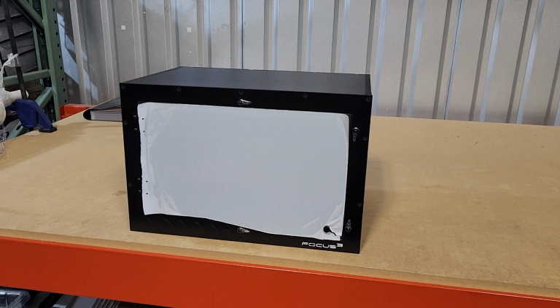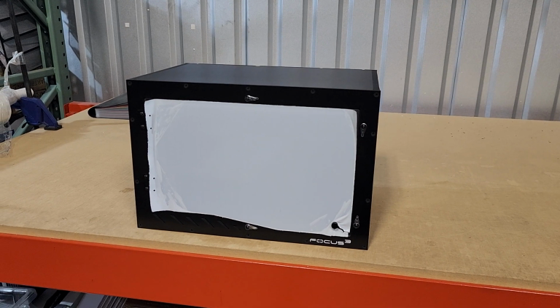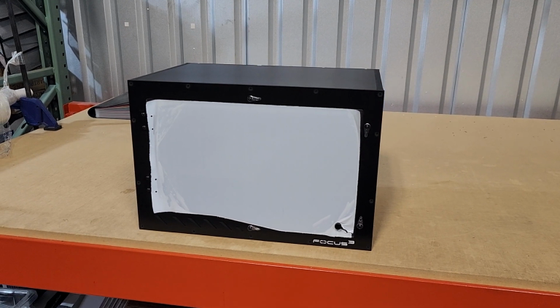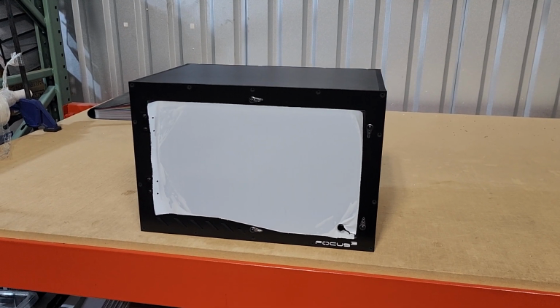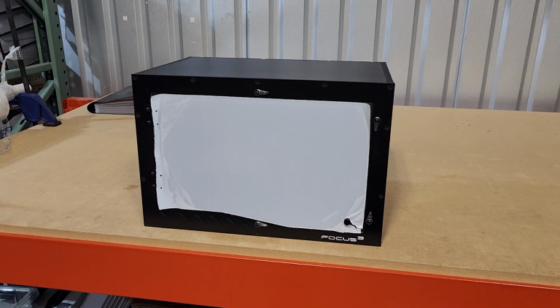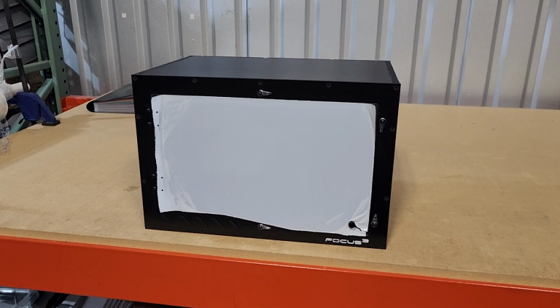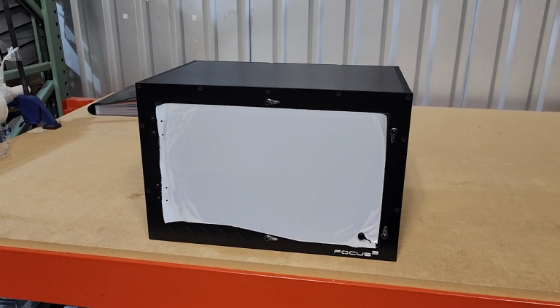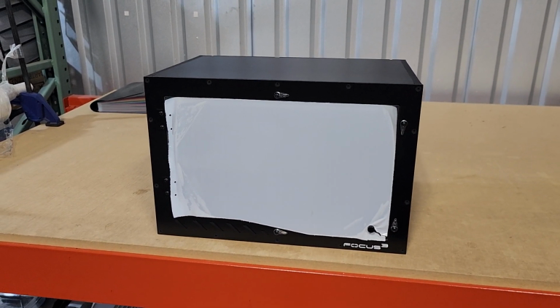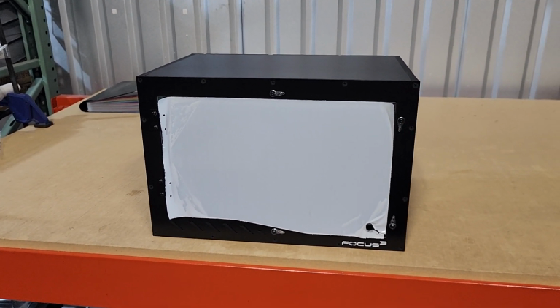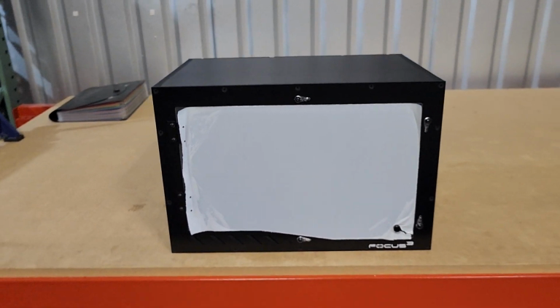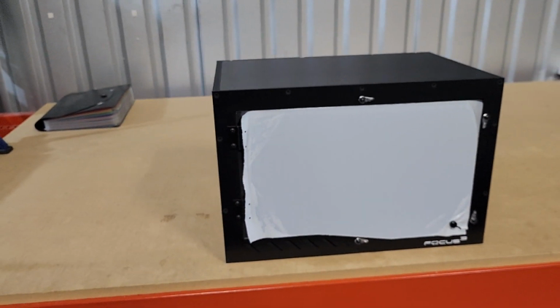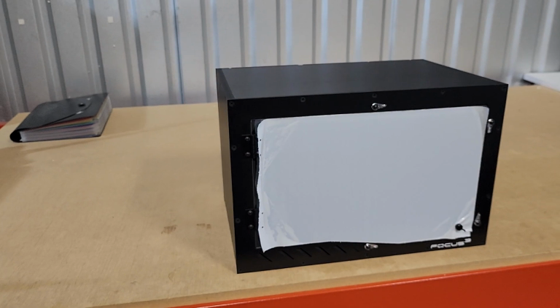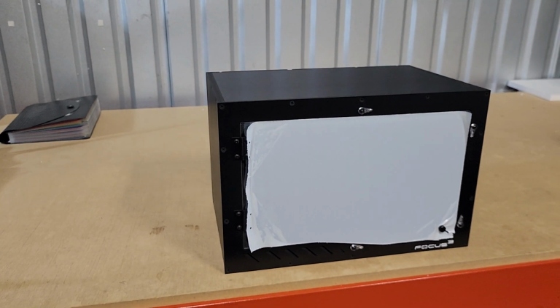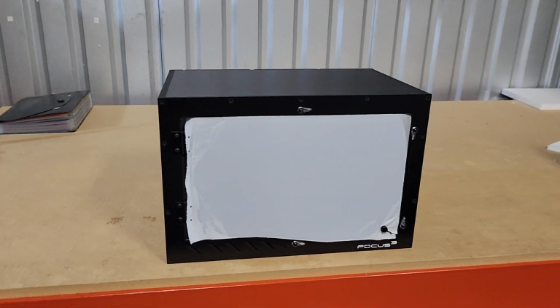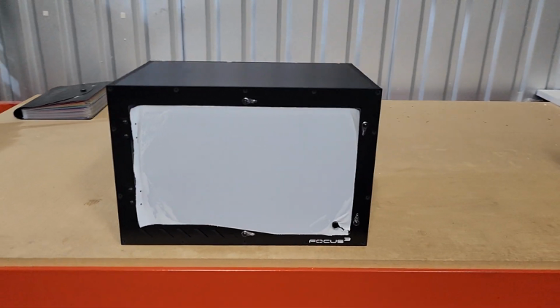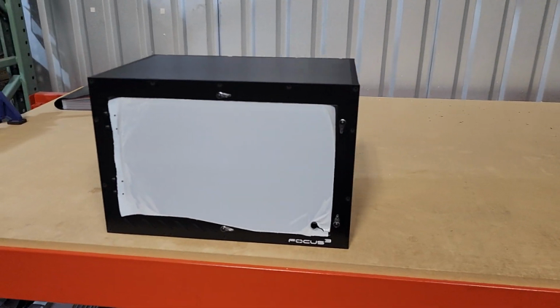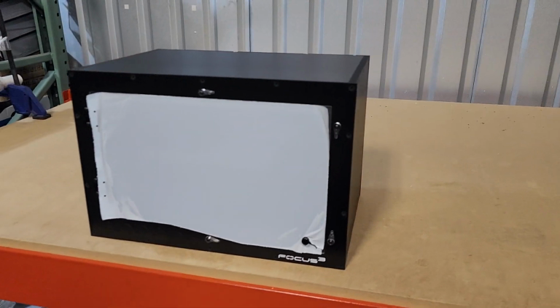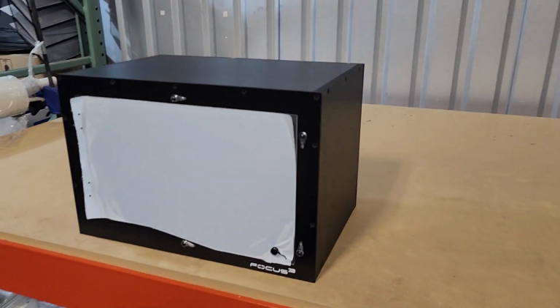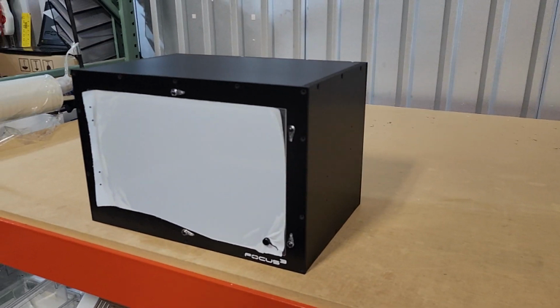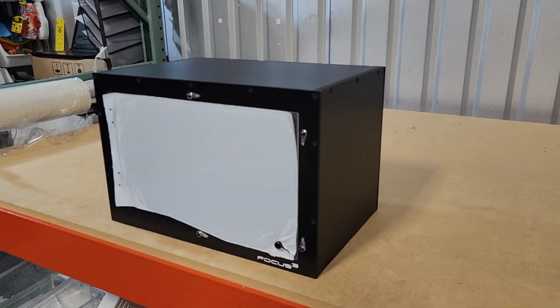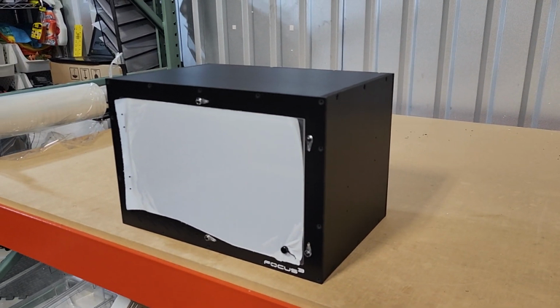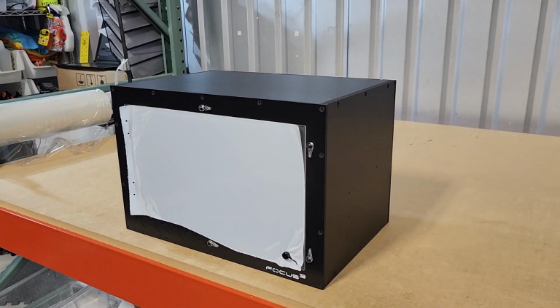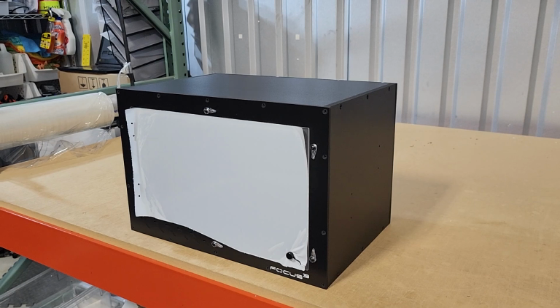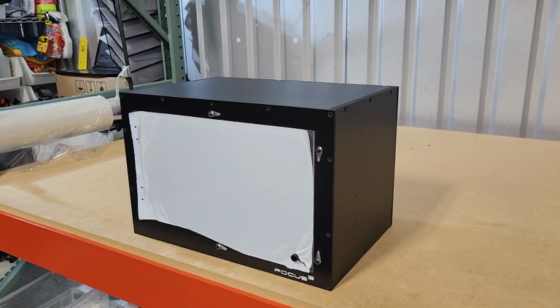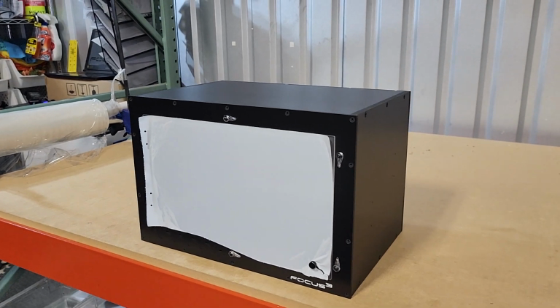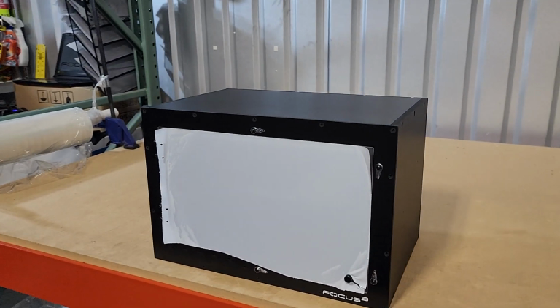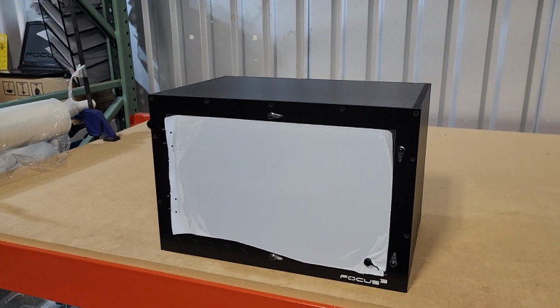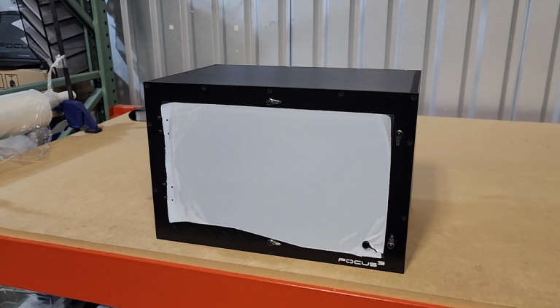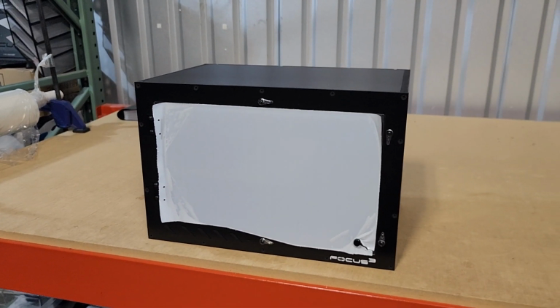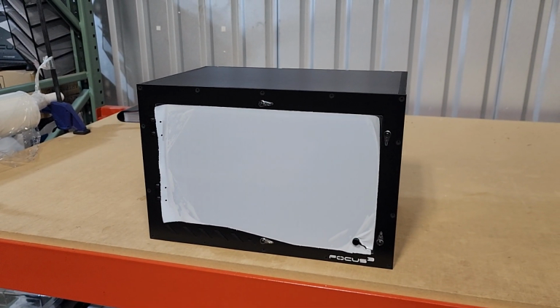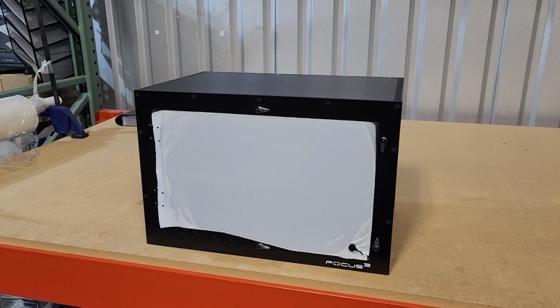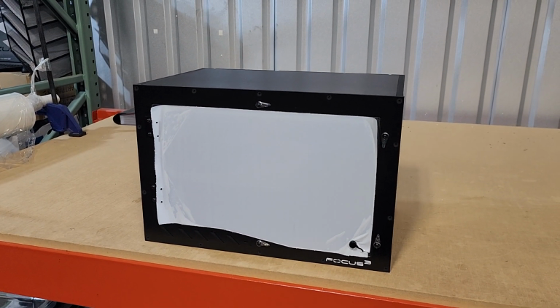On this episode of Enclosure Talk, we have an Alpha. This is a black build, black hardware. You've got the satin white Focus Cube logo with the black knob. The Alpha is for arboreal snakes specifically — perching snakes.